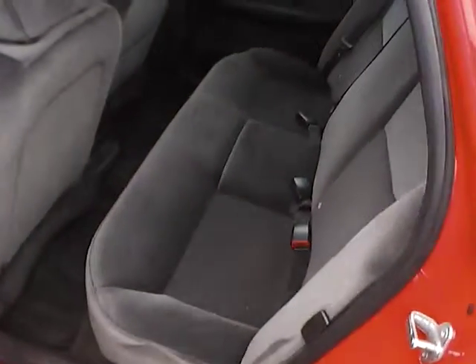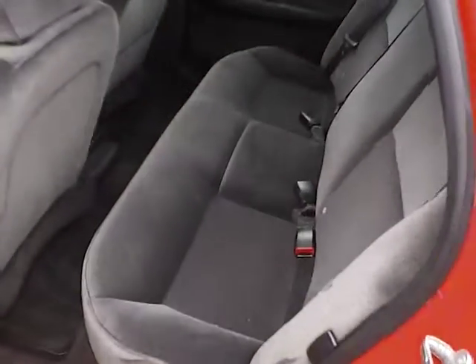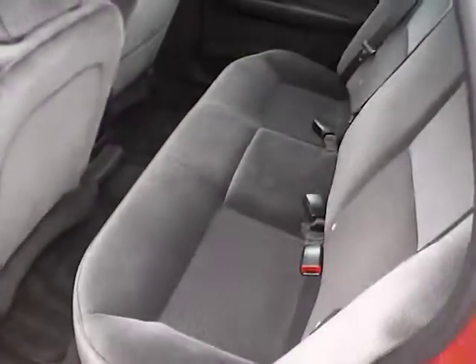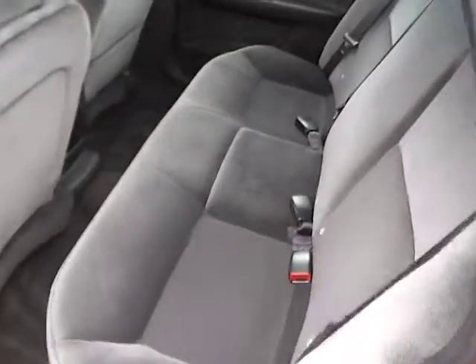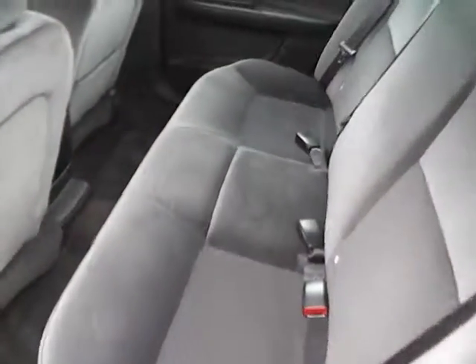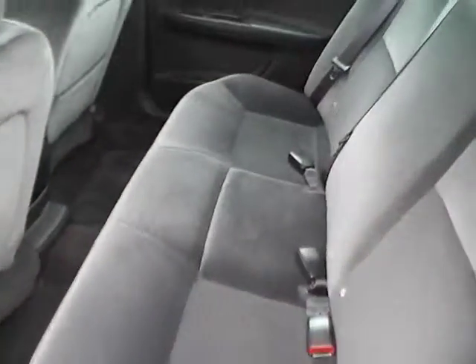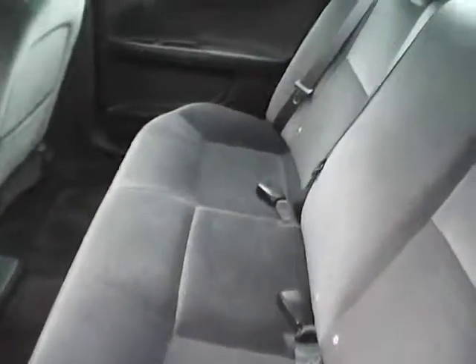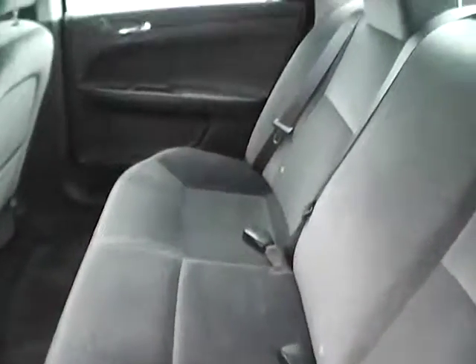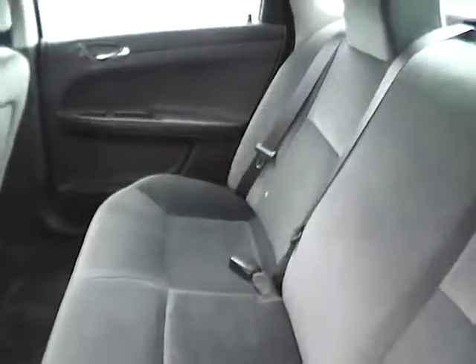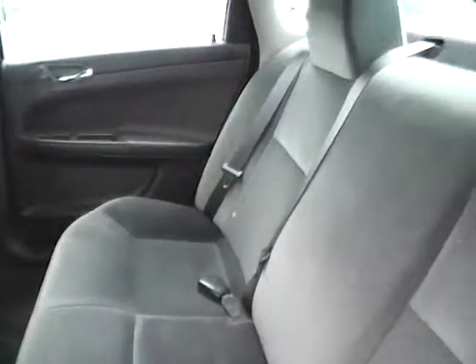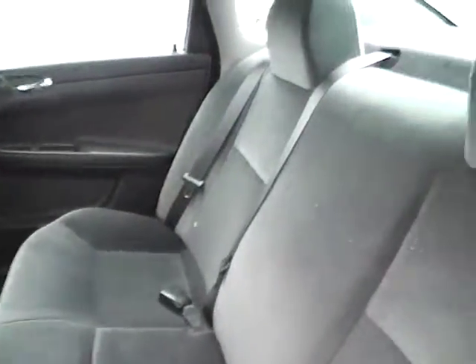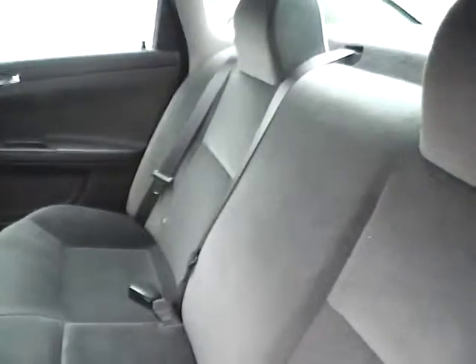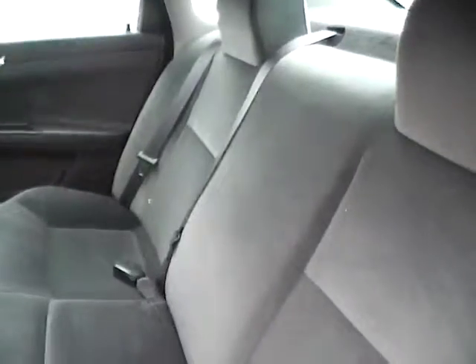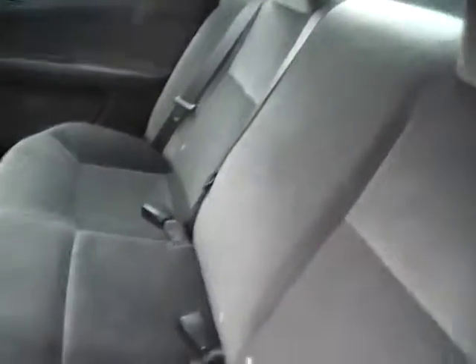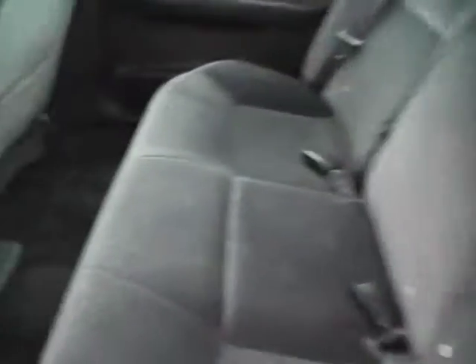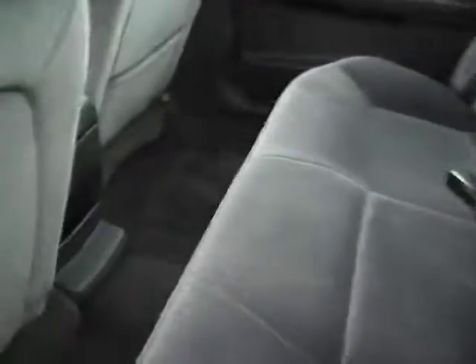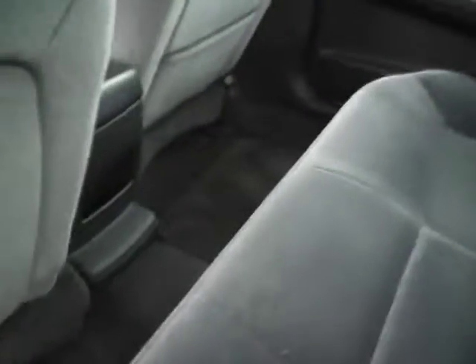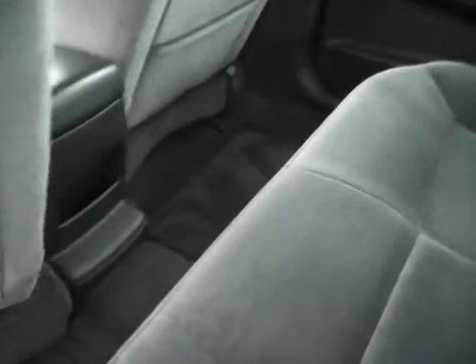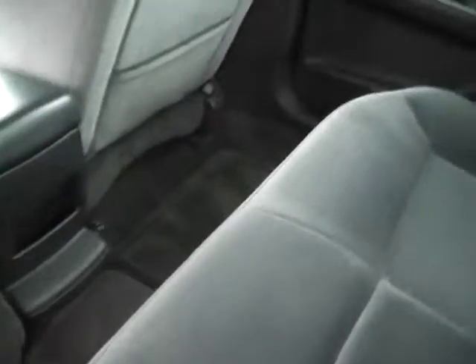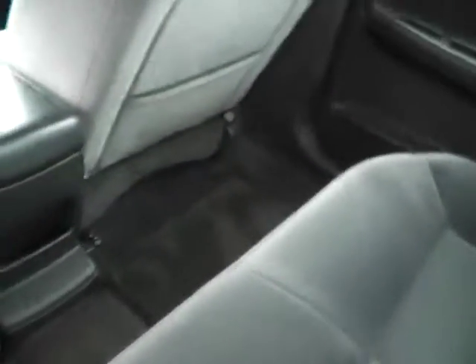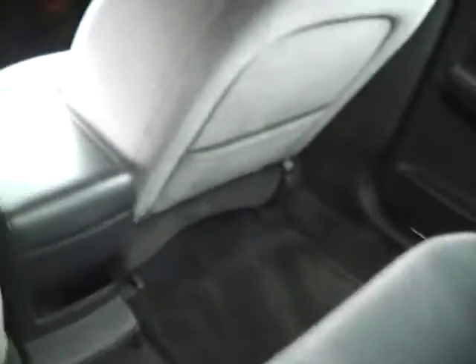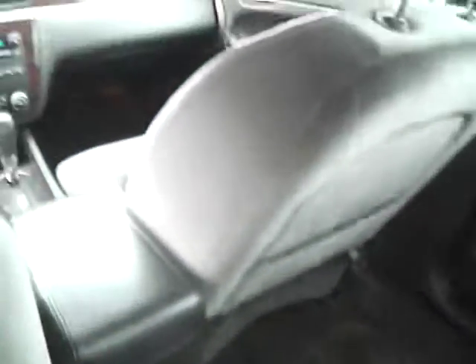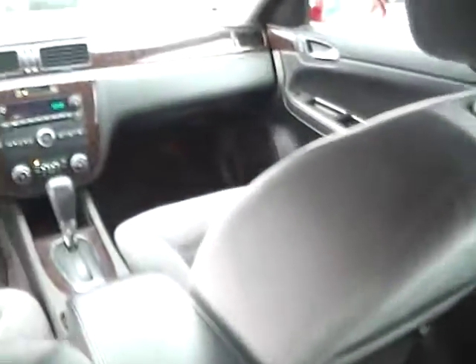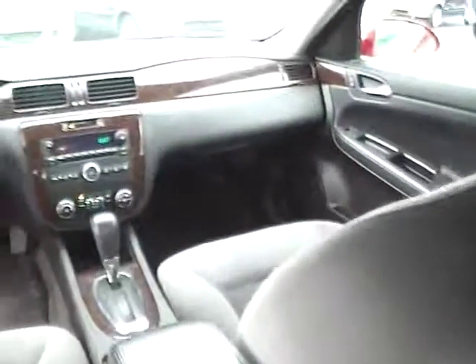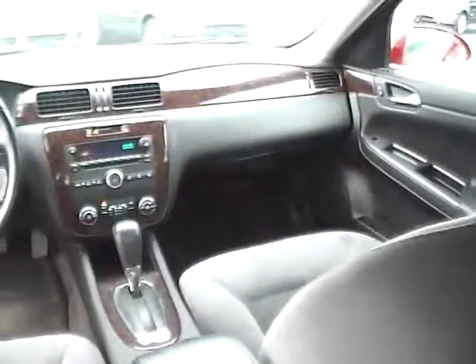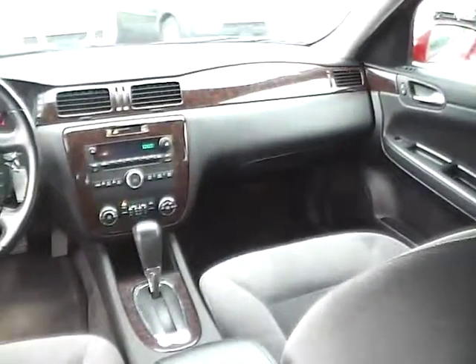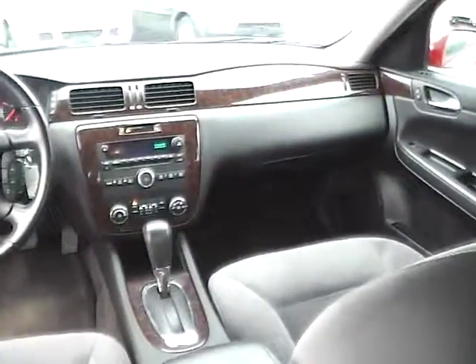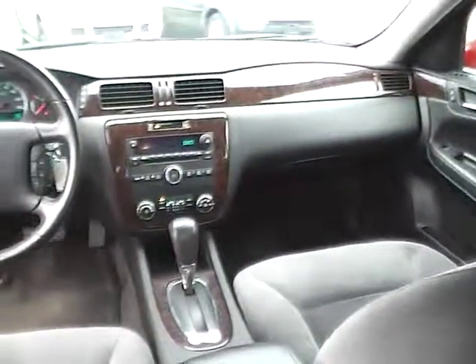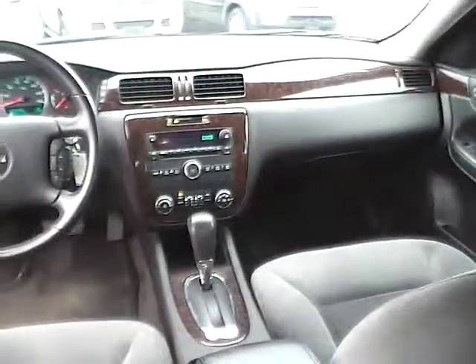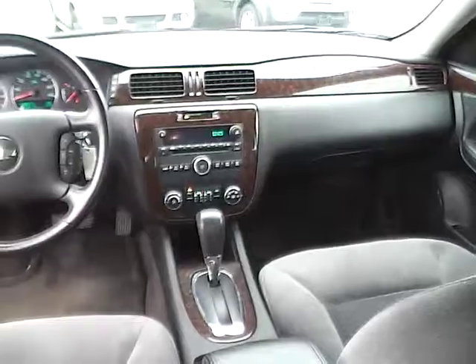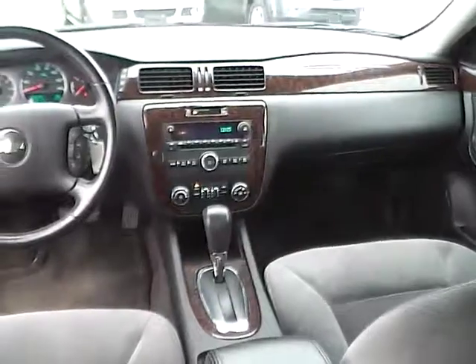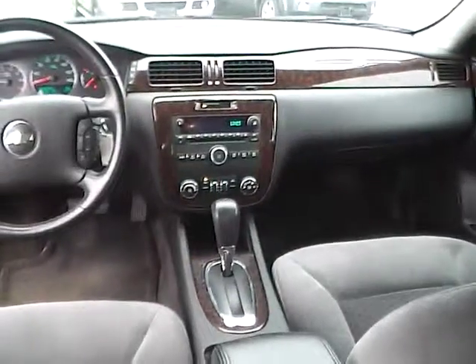The rear bench seat is in very nice condition with lots of leg room, and there is wood grain trim throughout — overall a very nice vehicle.